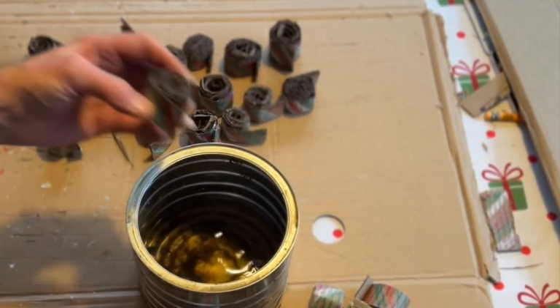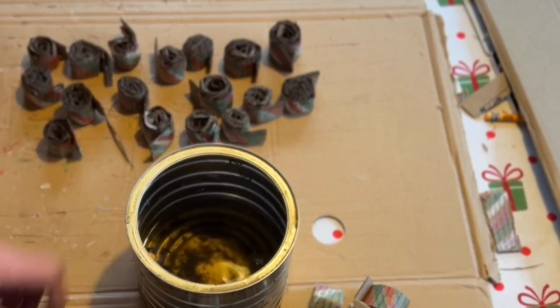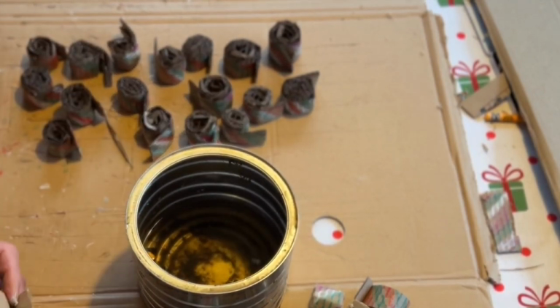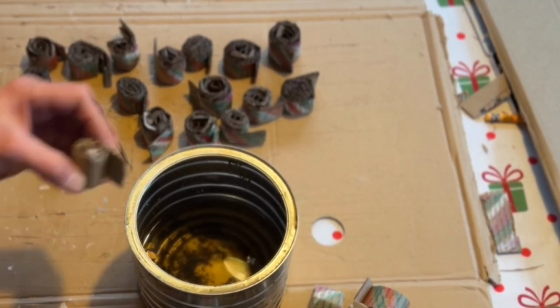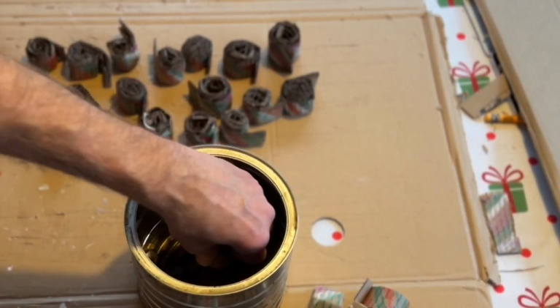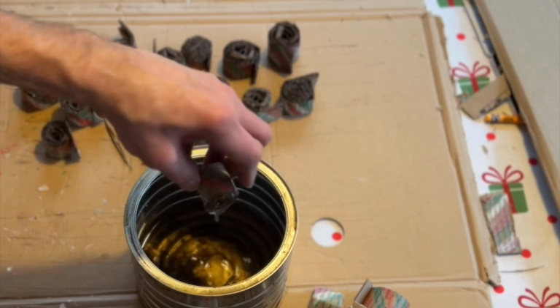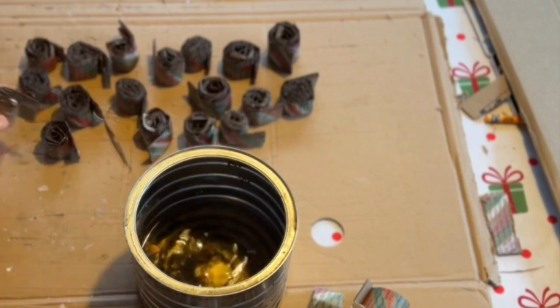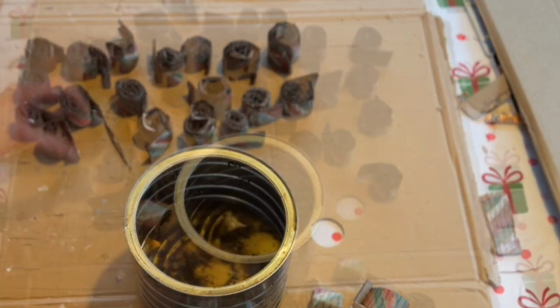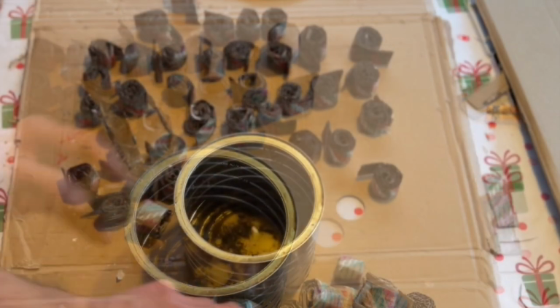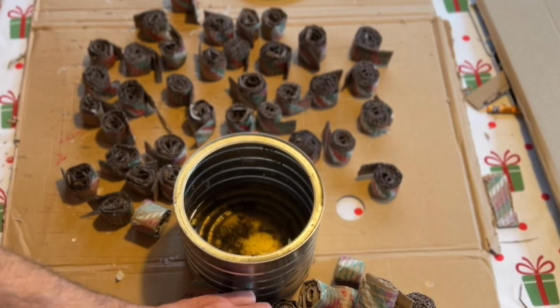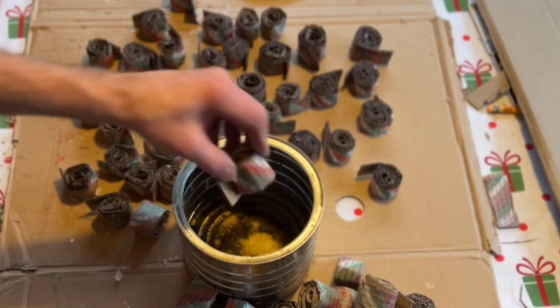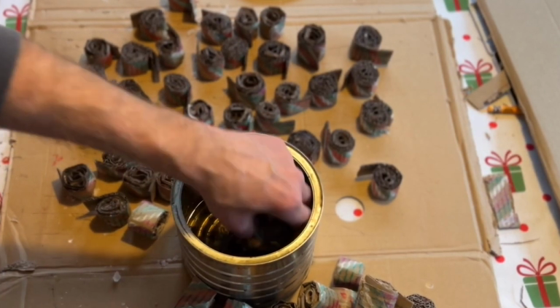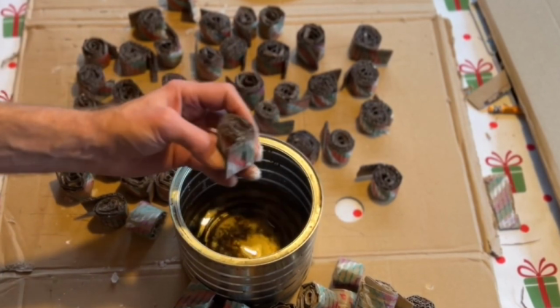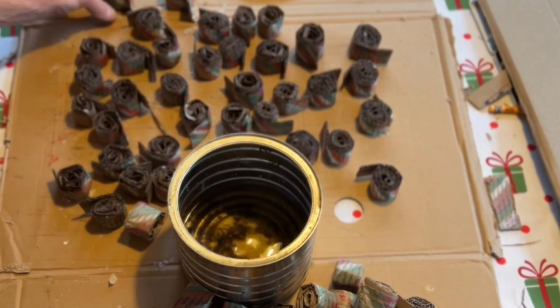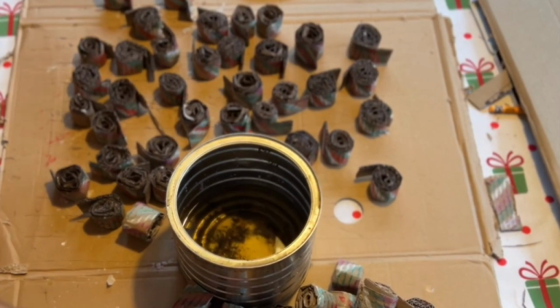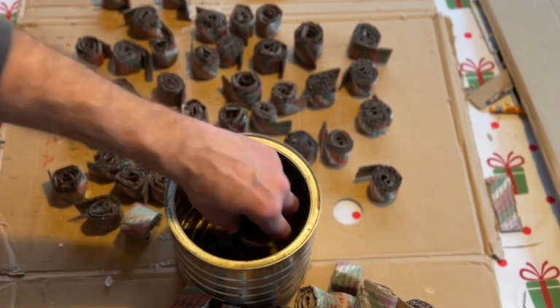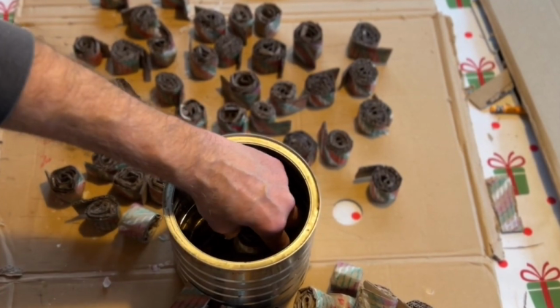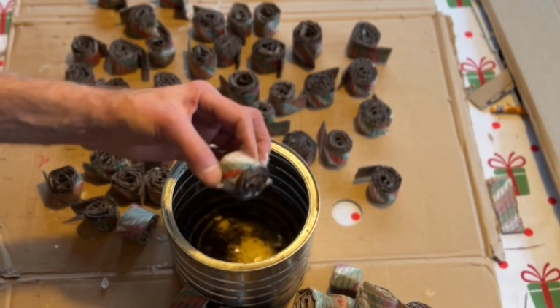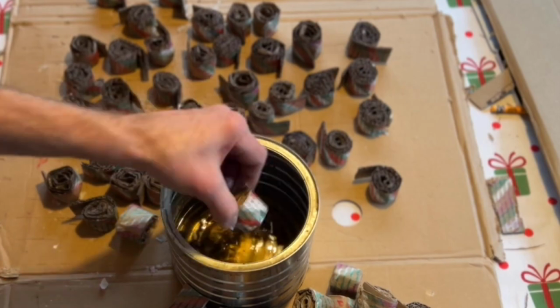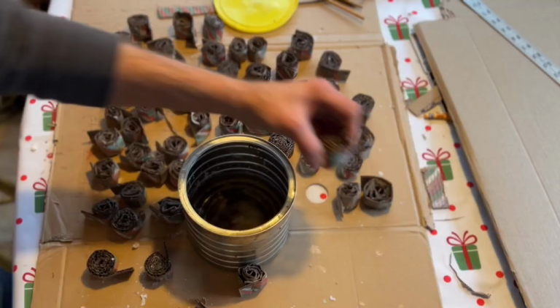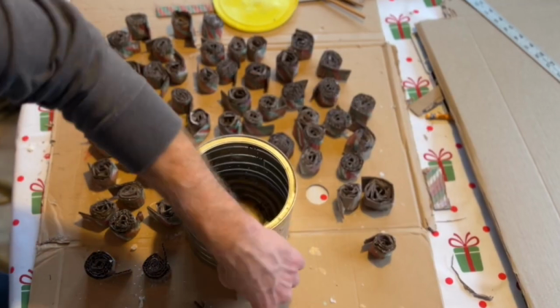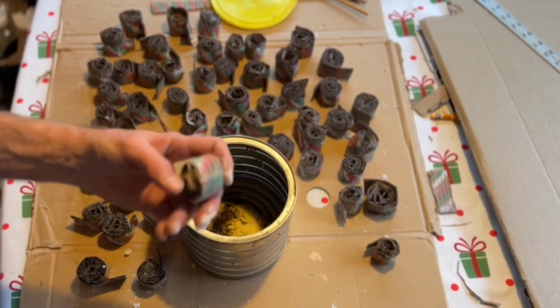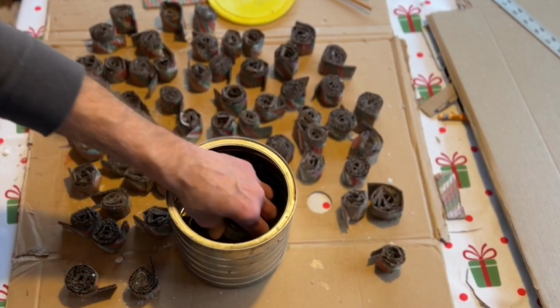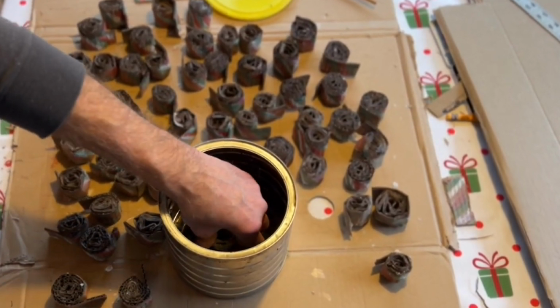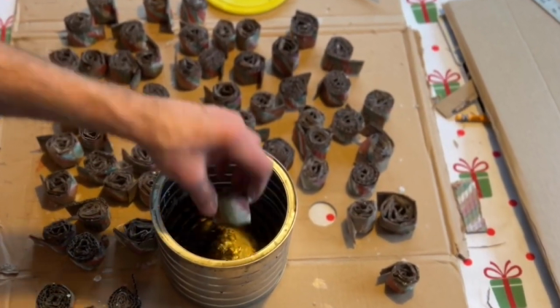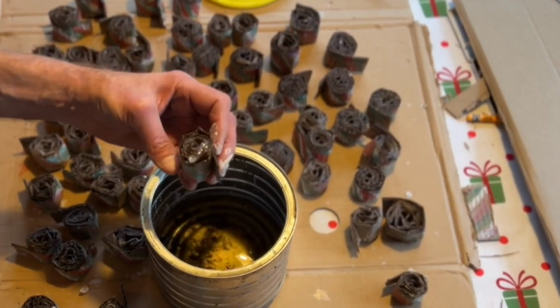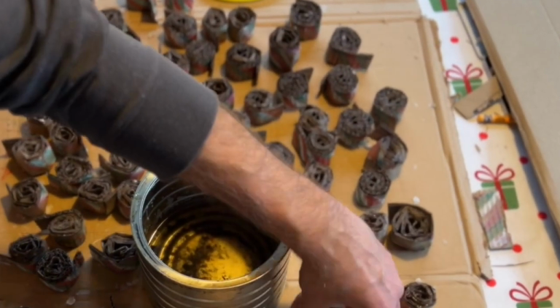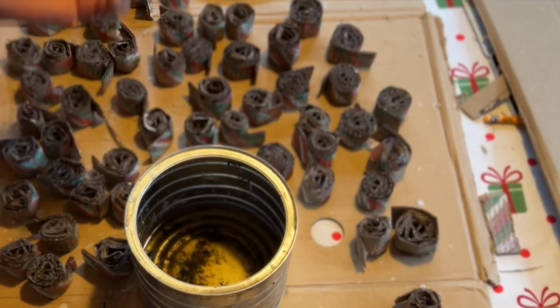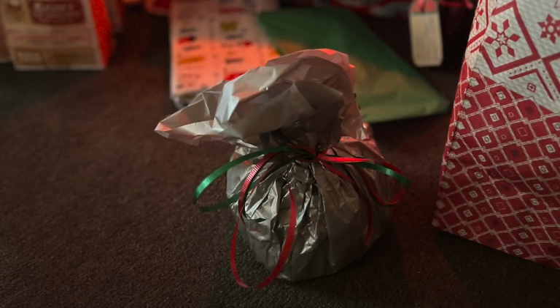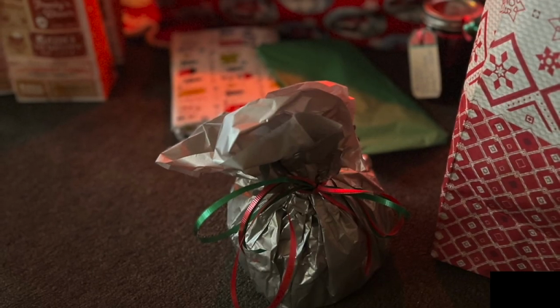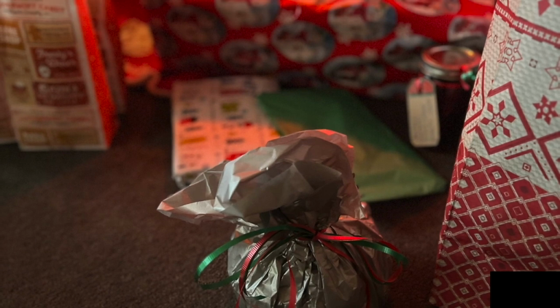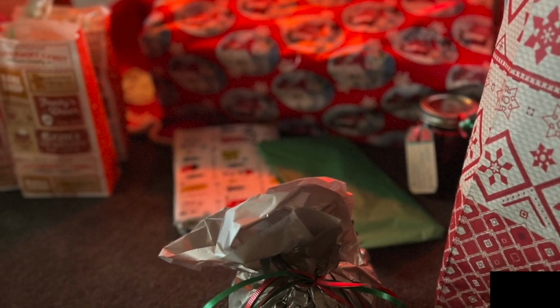What you want to do is simply dip half of that fire starter into the wax, shake it off gently, turn it over, and let it cool. Once your fire starters are cooled off, you can put them in whatever containers you want to give out as Christmas gifts.